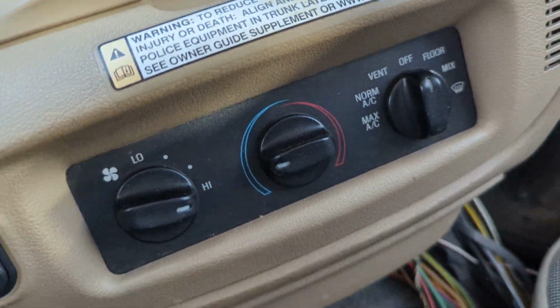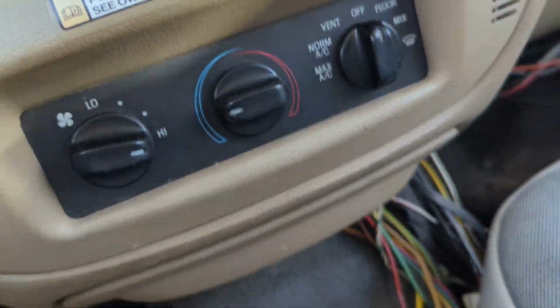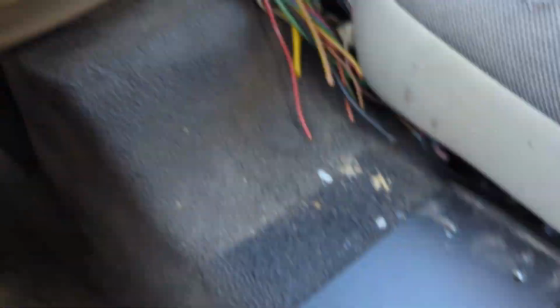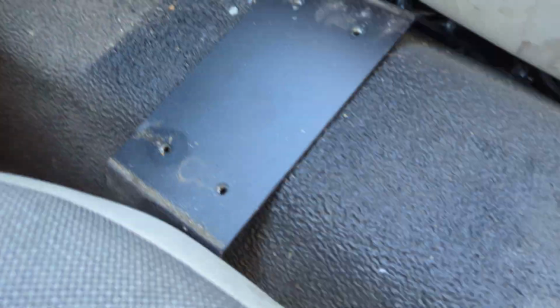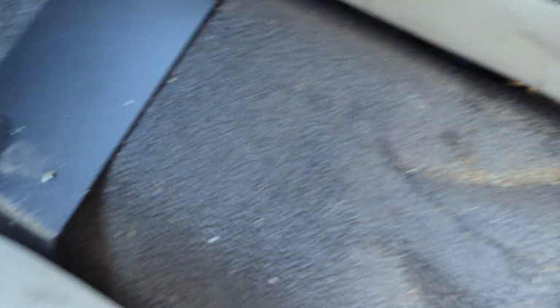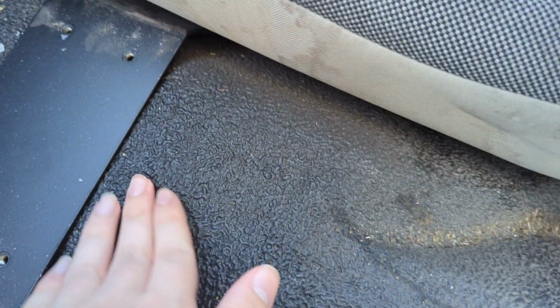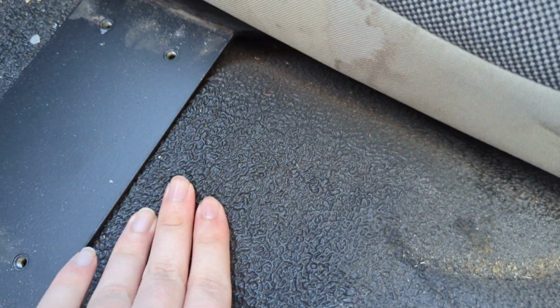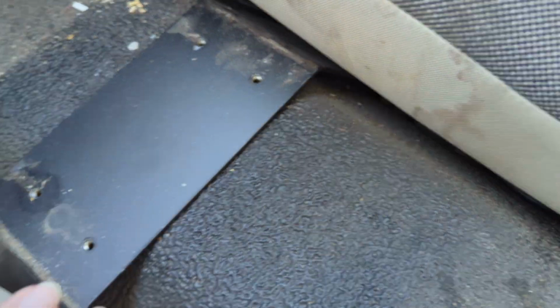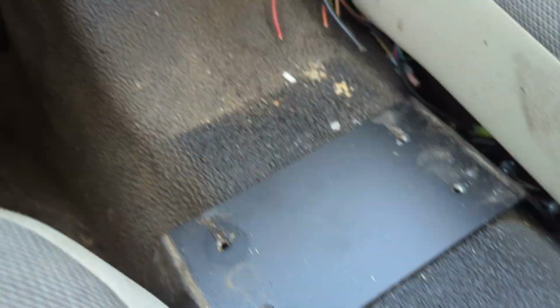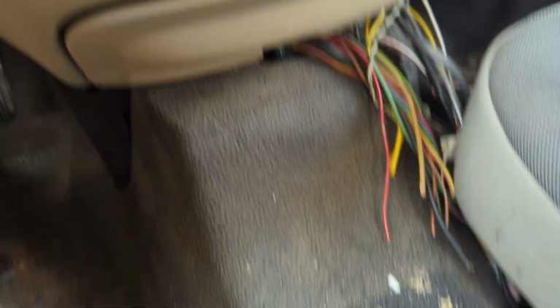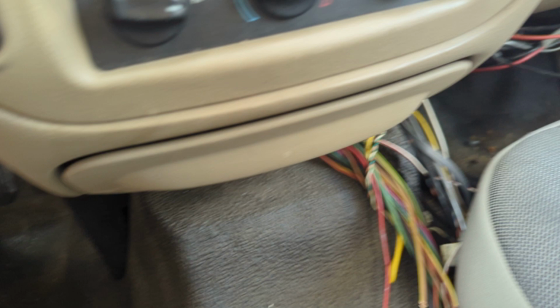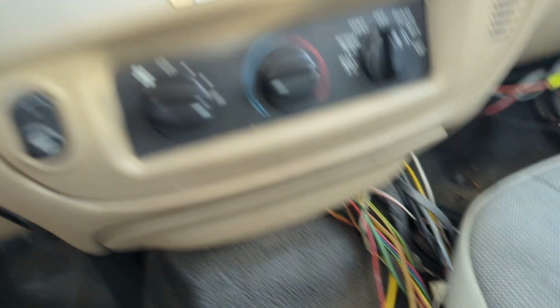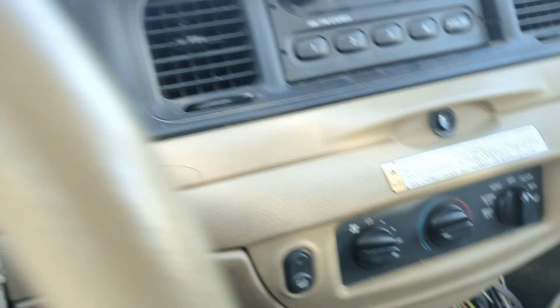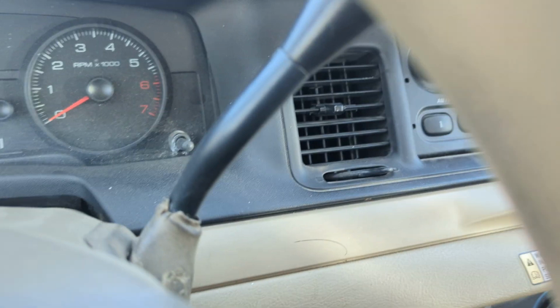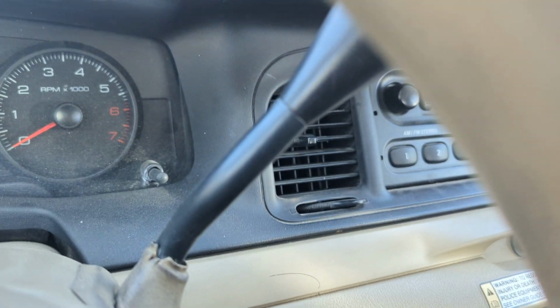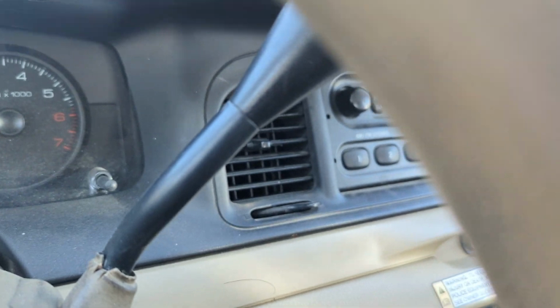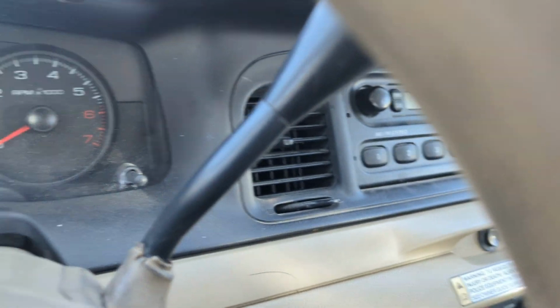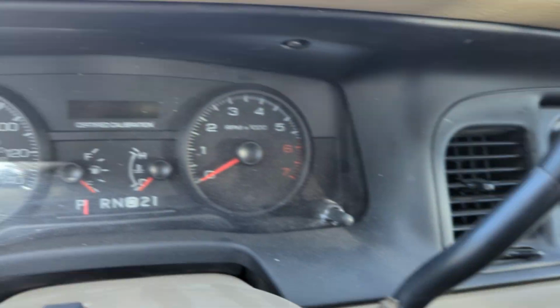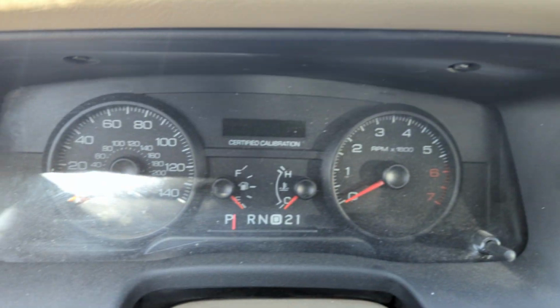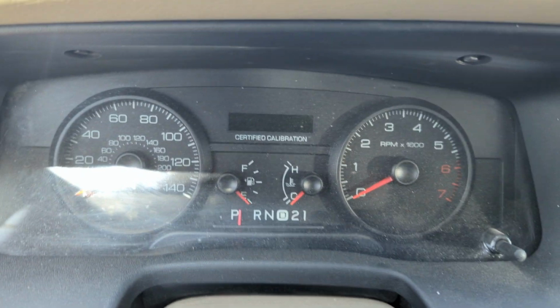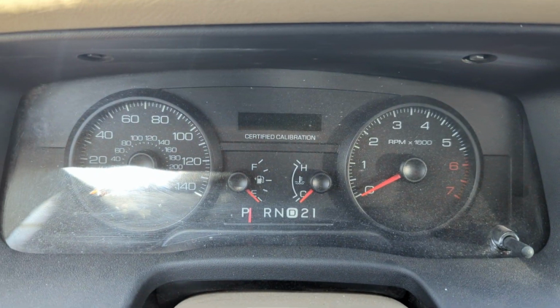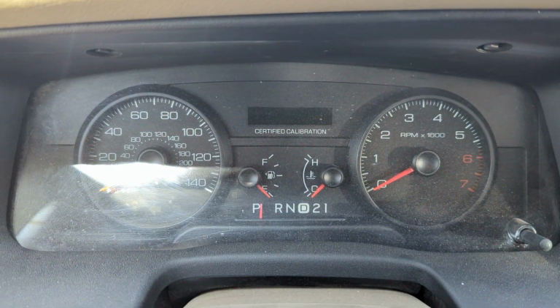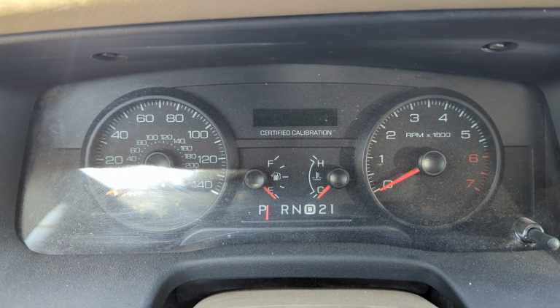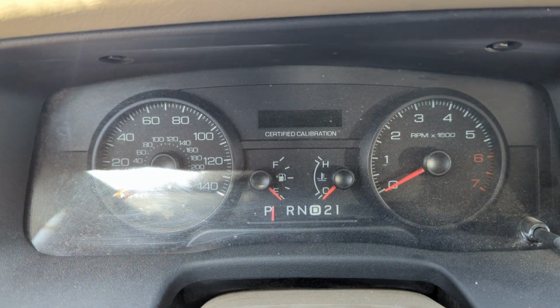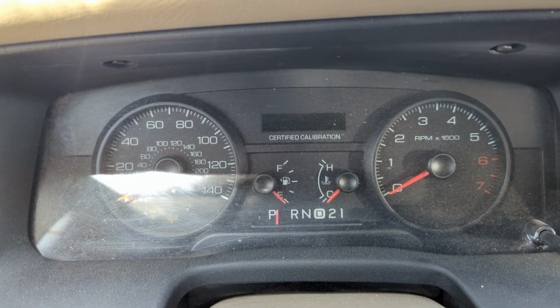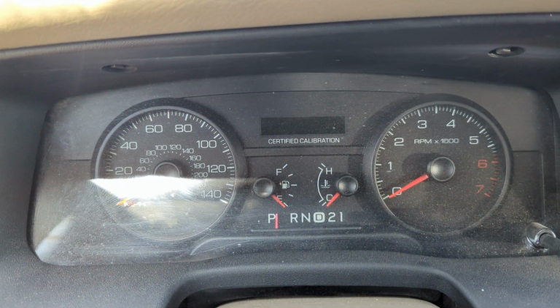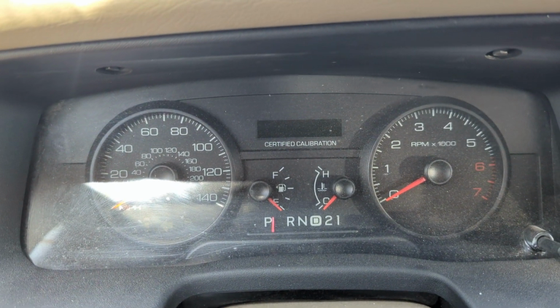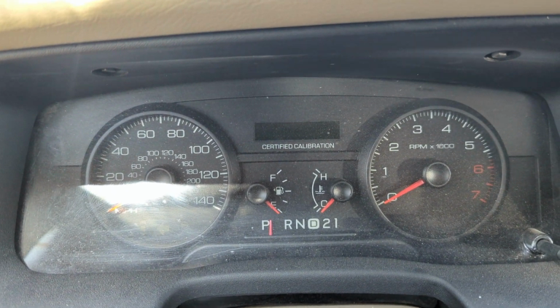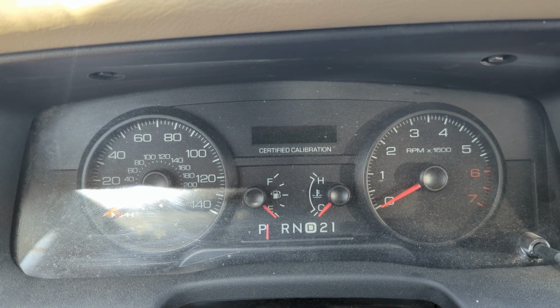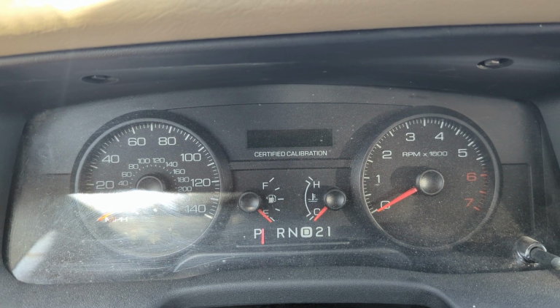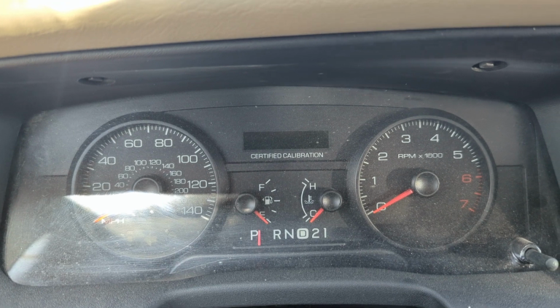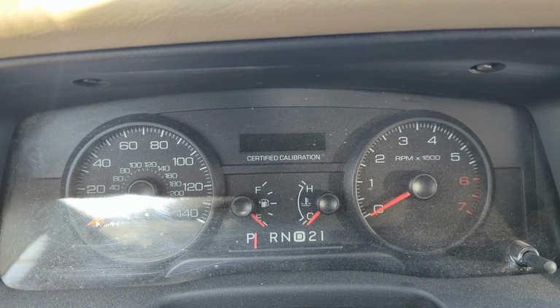There's a missing console up there. Automatic transmission. Speedometer, fuel and temperature. Certified calibration.